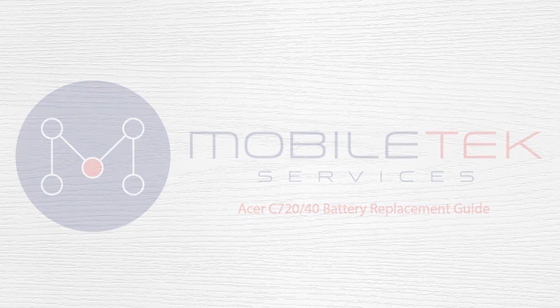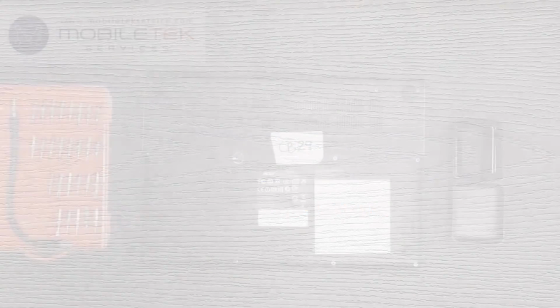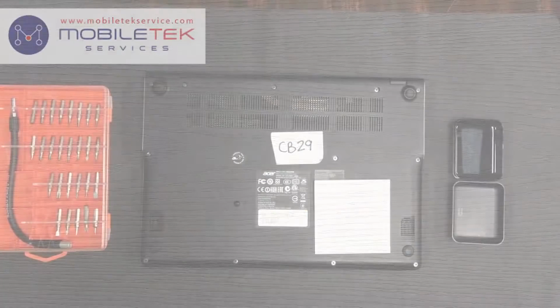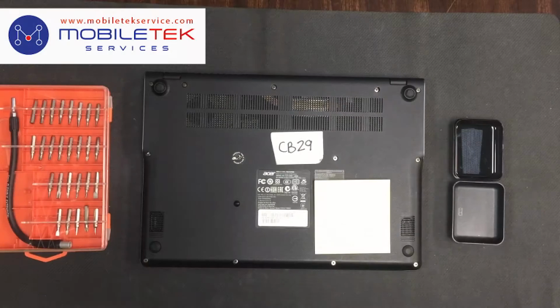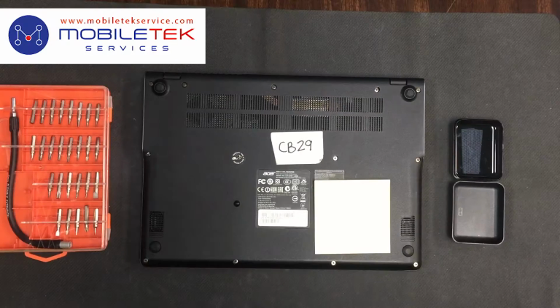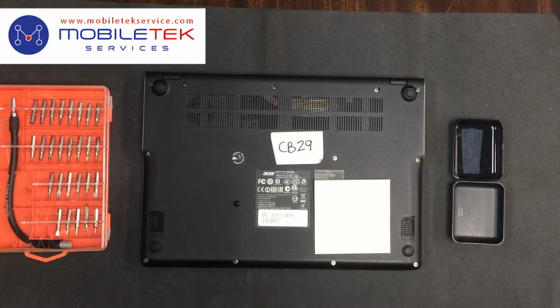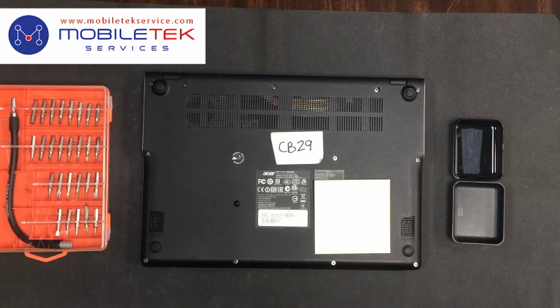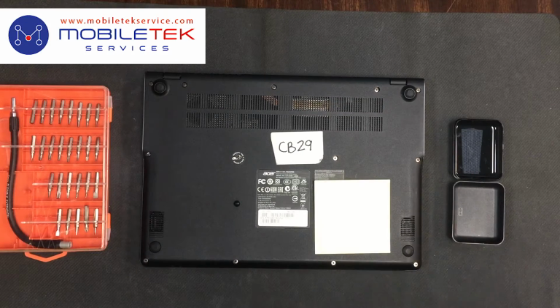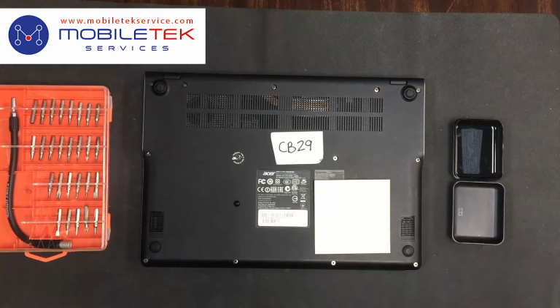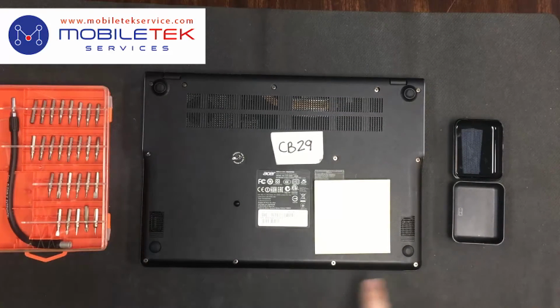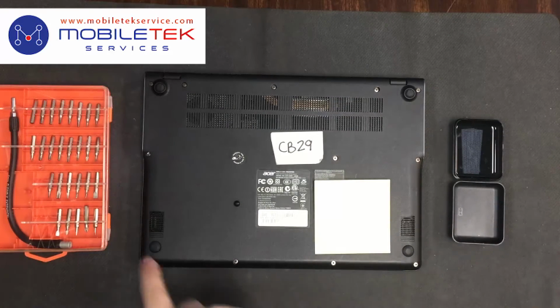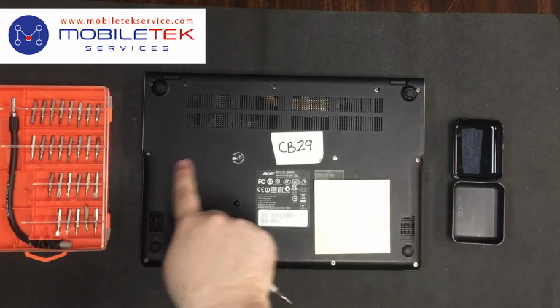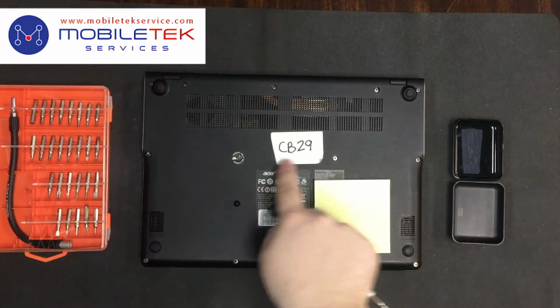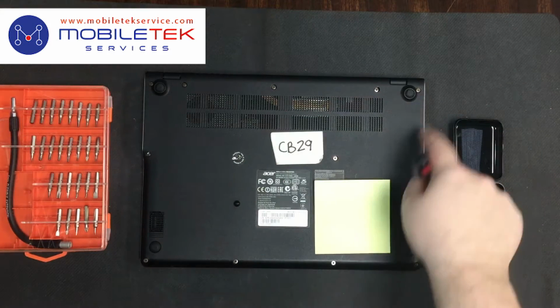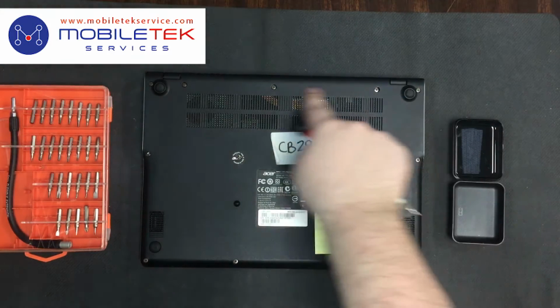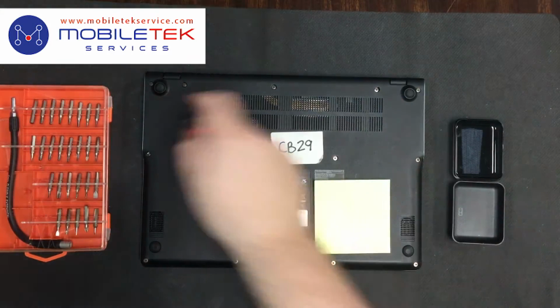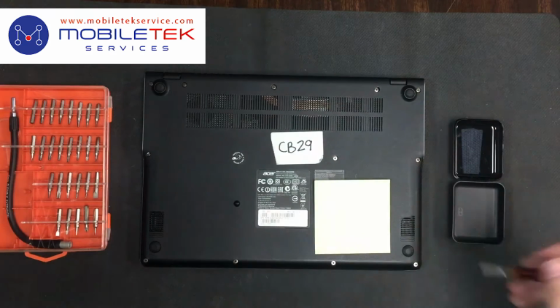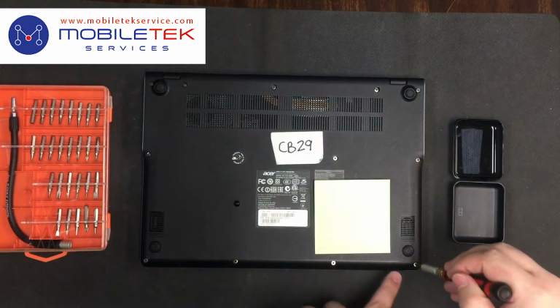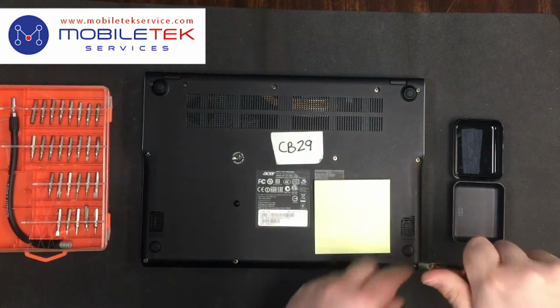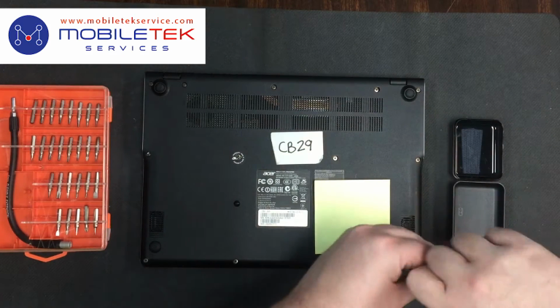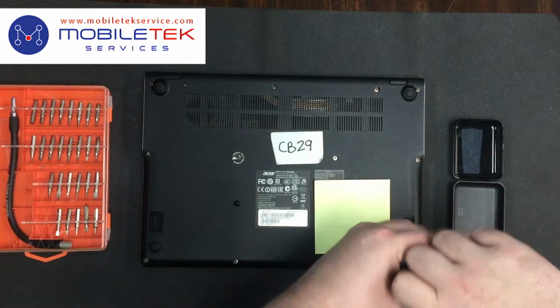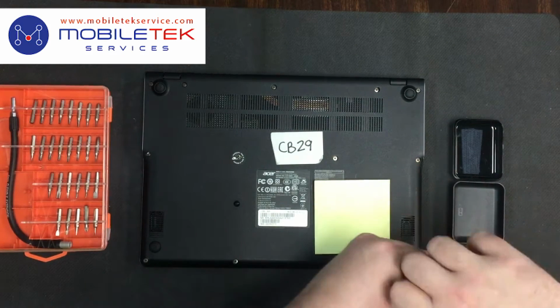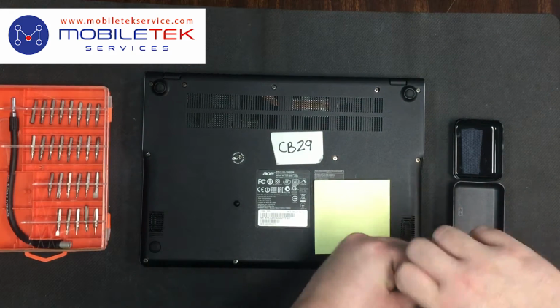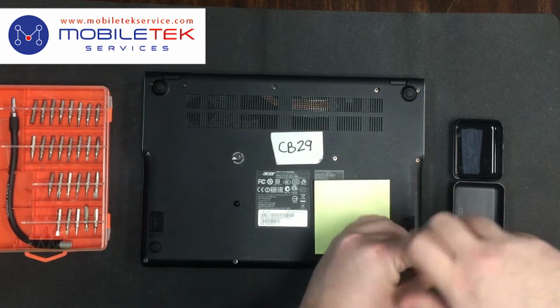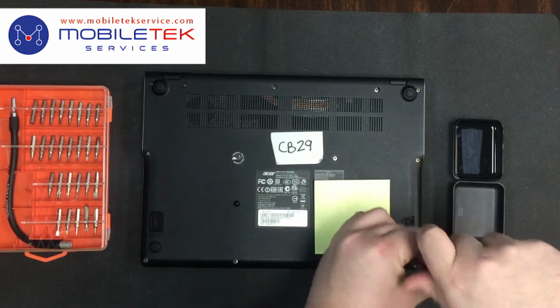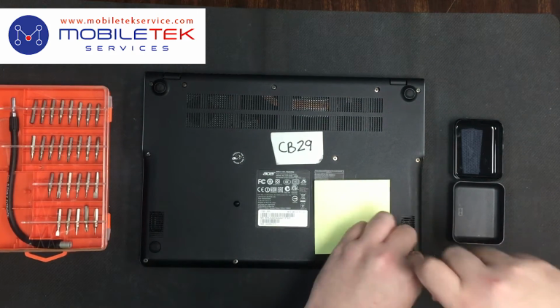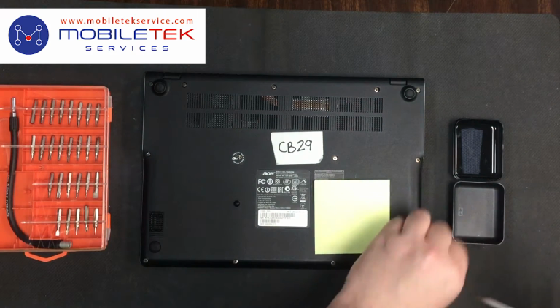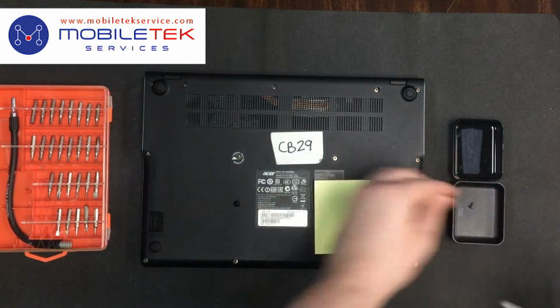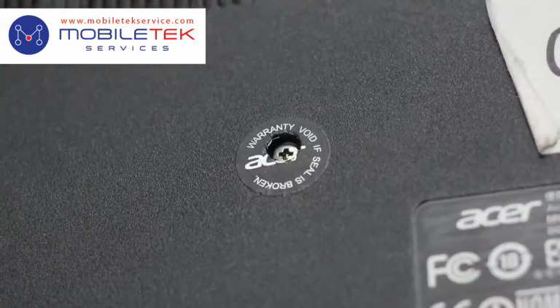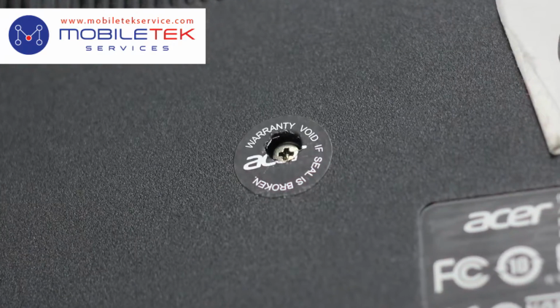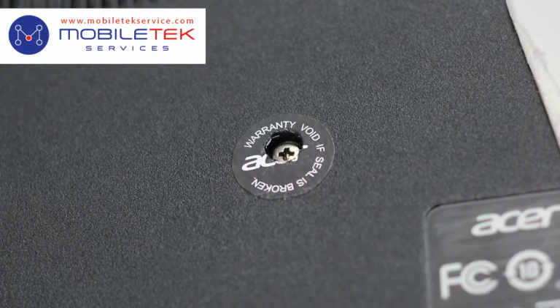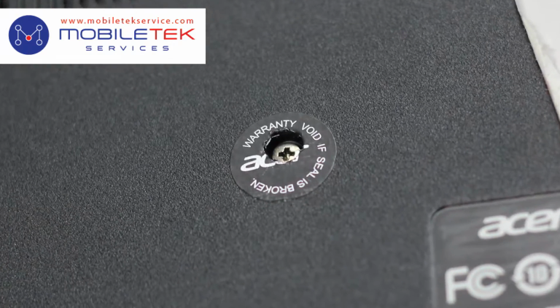The first thing we want to do in replacing the battery is remove this cover that is being held in by these screws. Please be aware that removing these screws will void any warranty that you may have on the device.